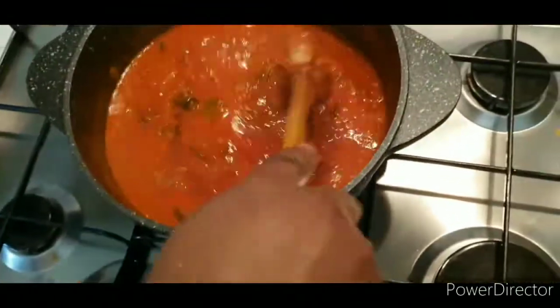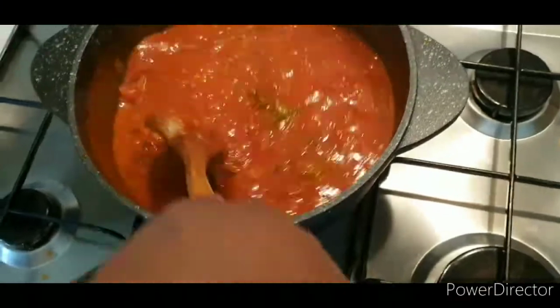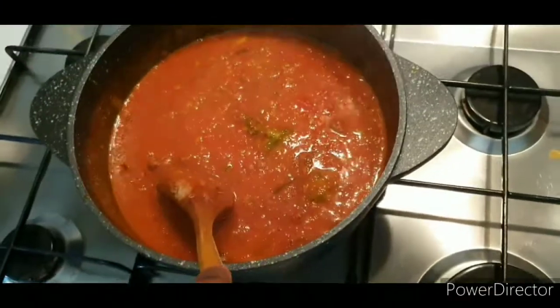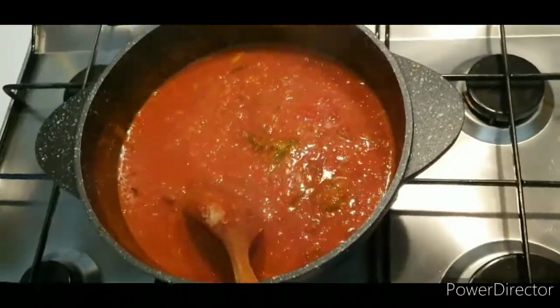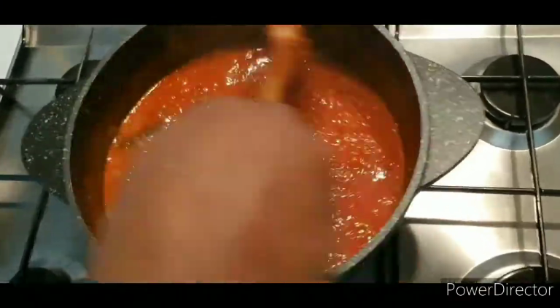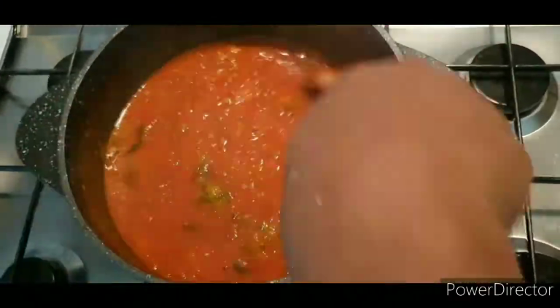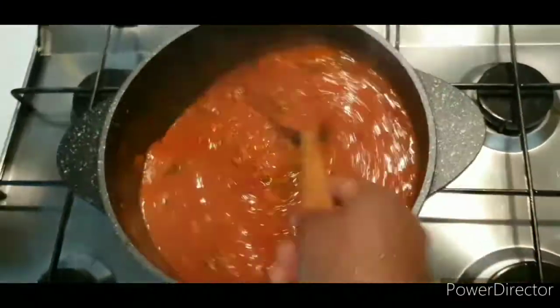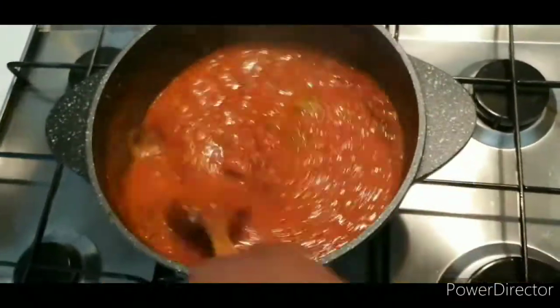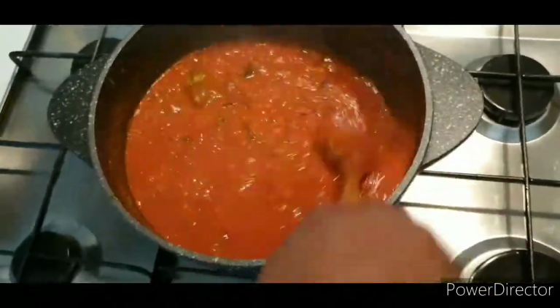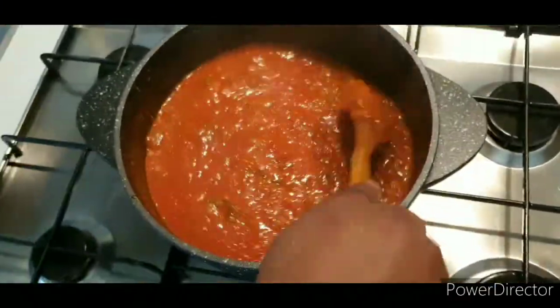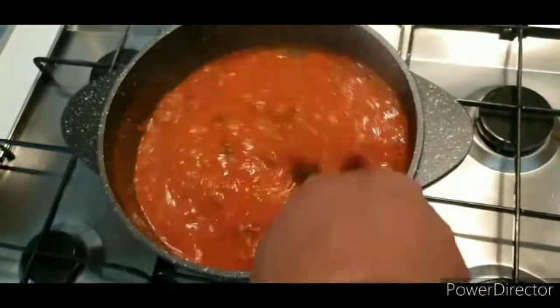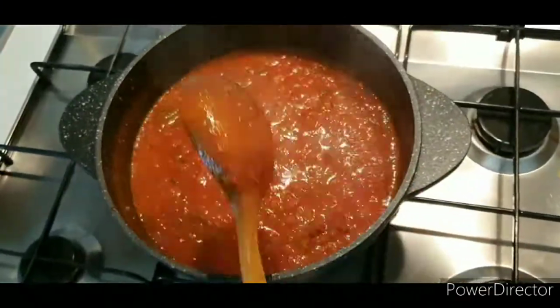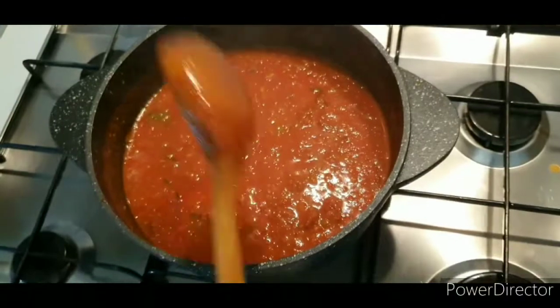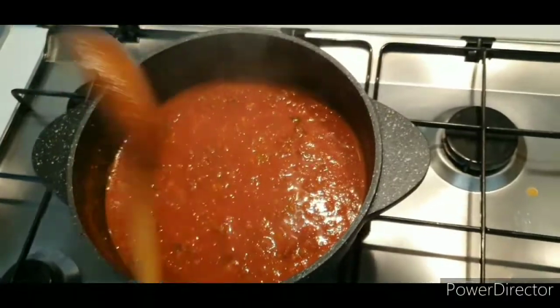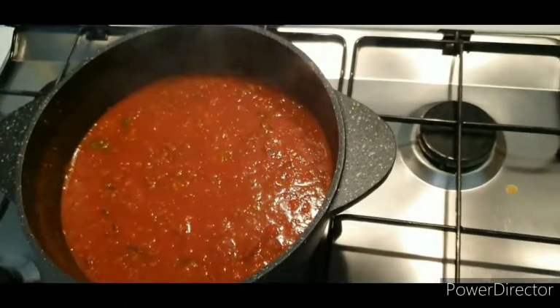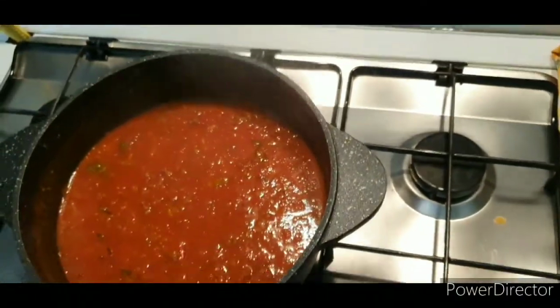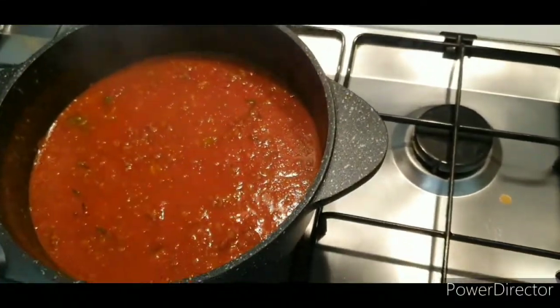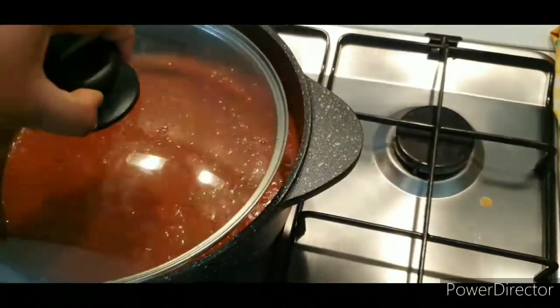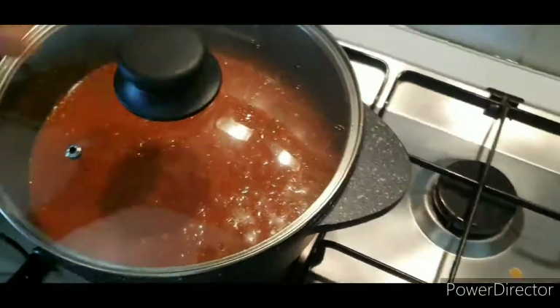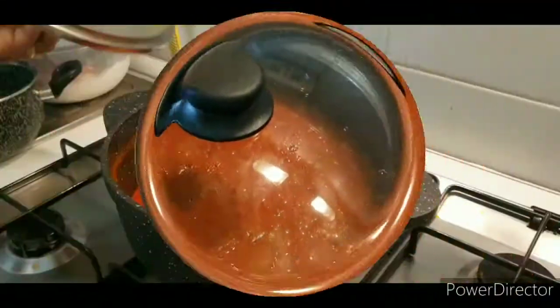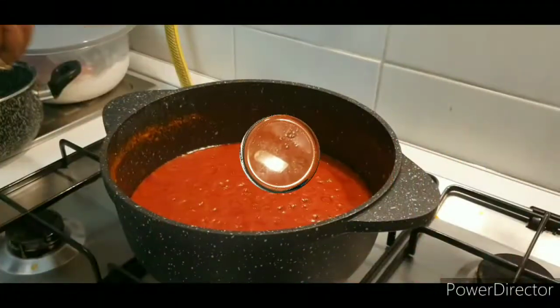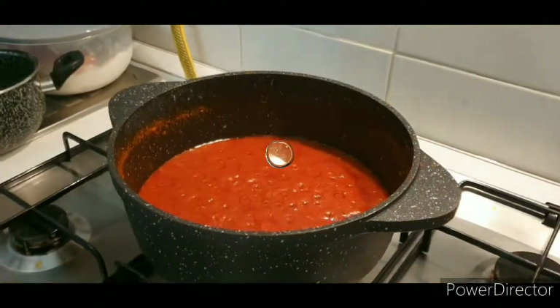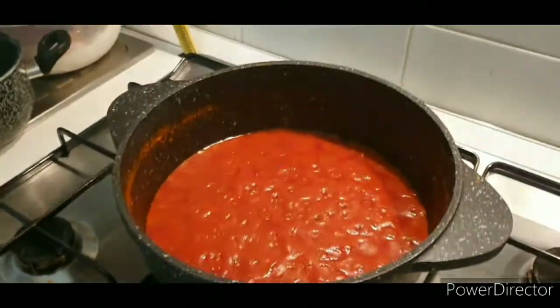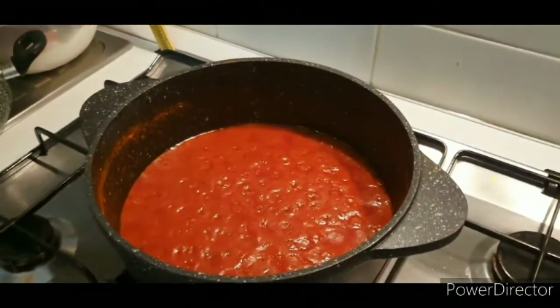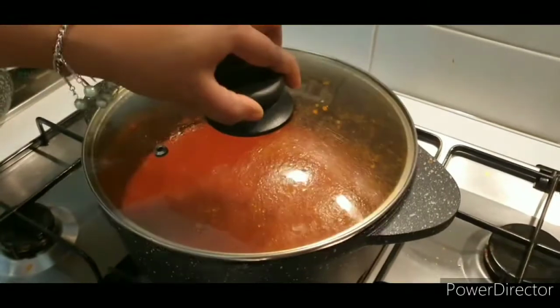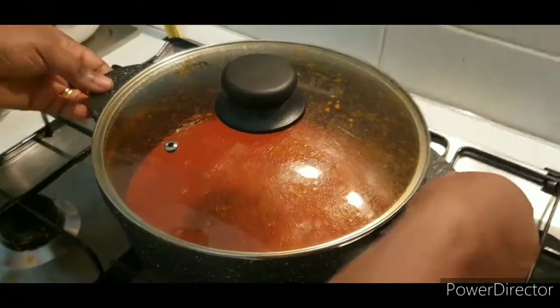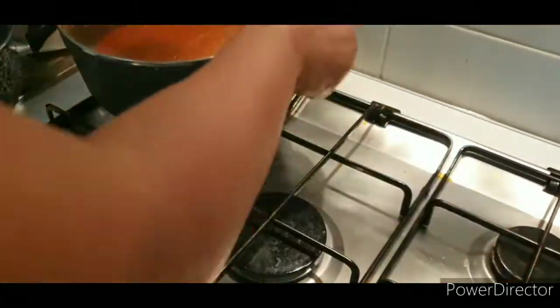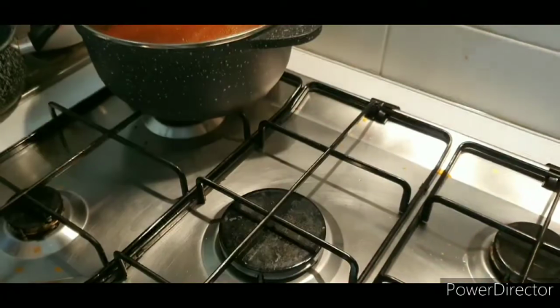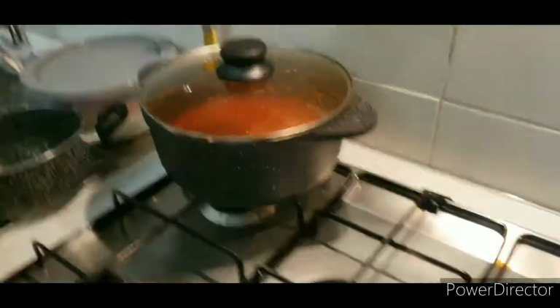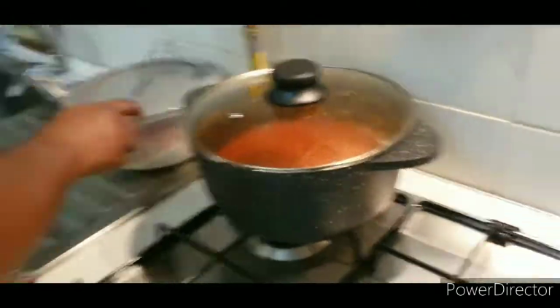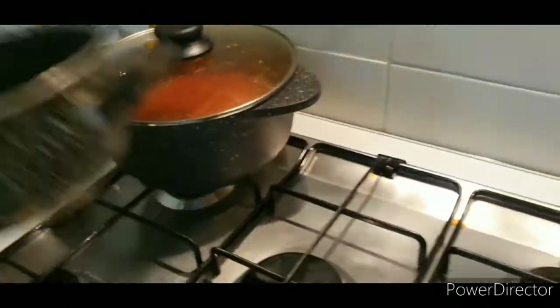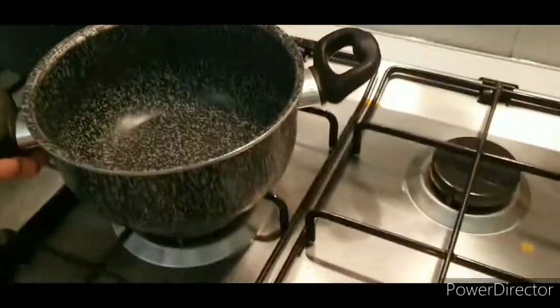Allow it to cook on very low heat. Add your wine and allow it to cook for one hour. After one hour, the sugo de lasagna is ready, as you can see.